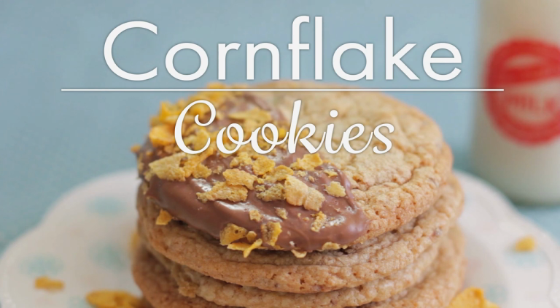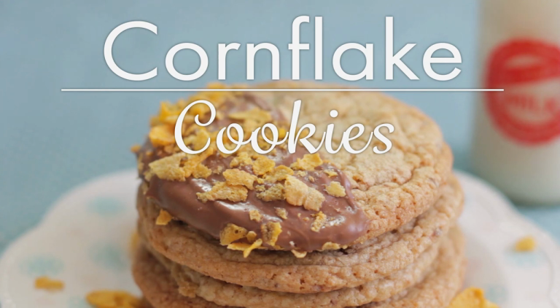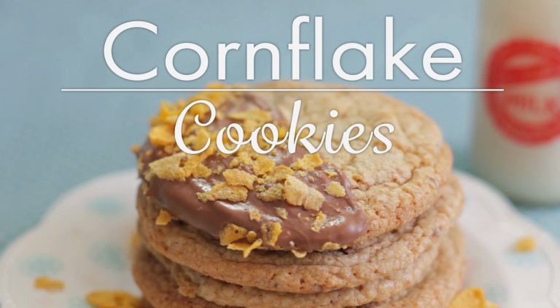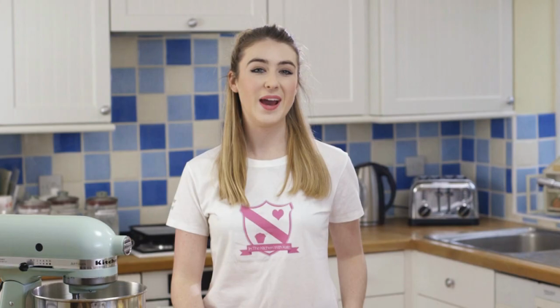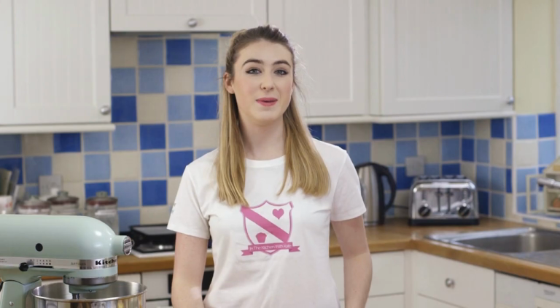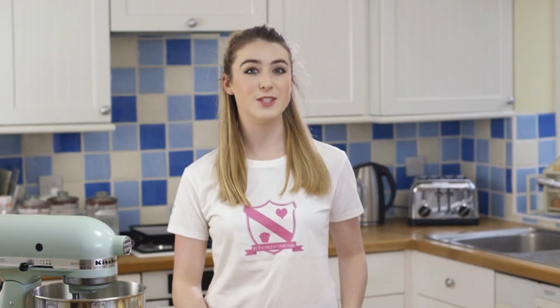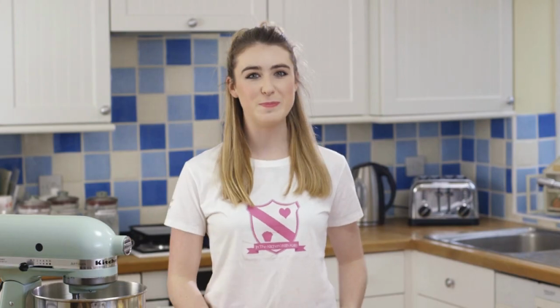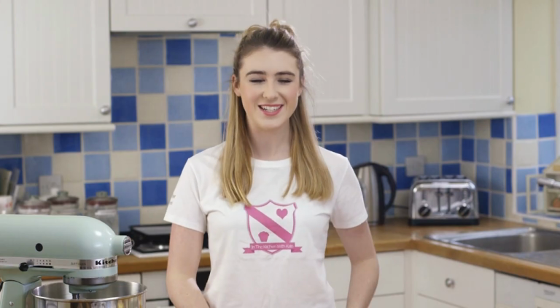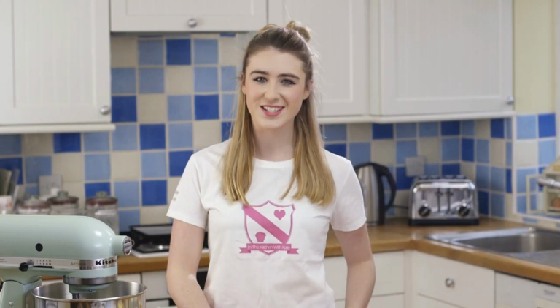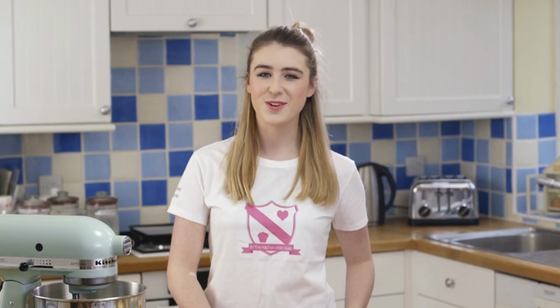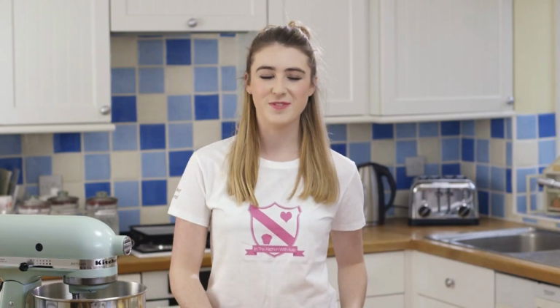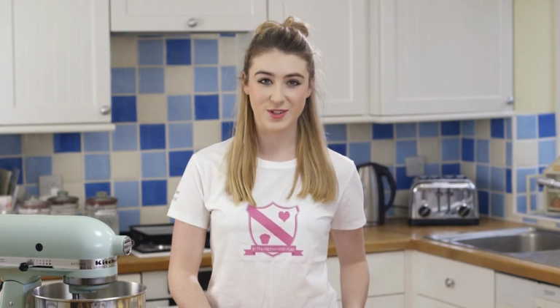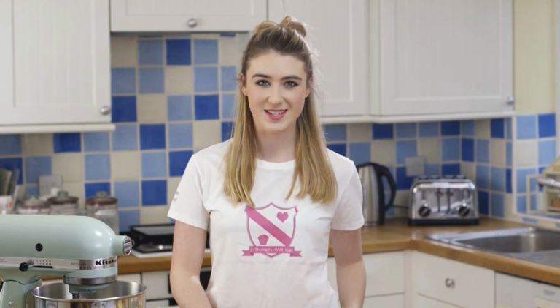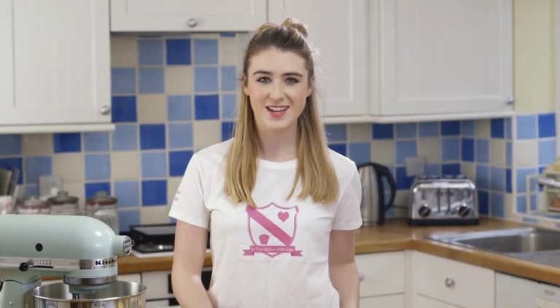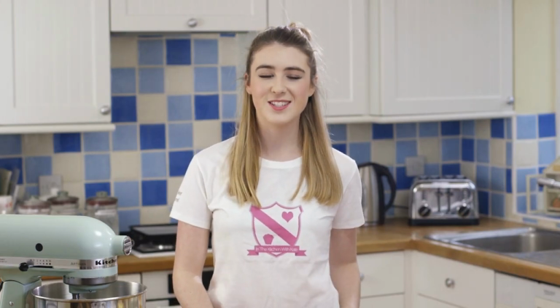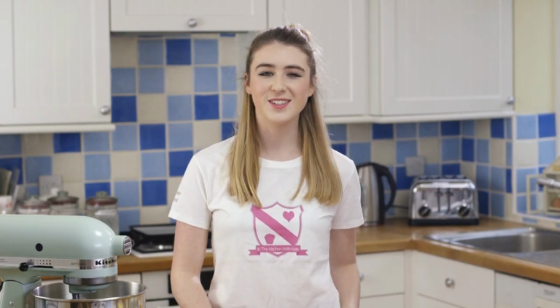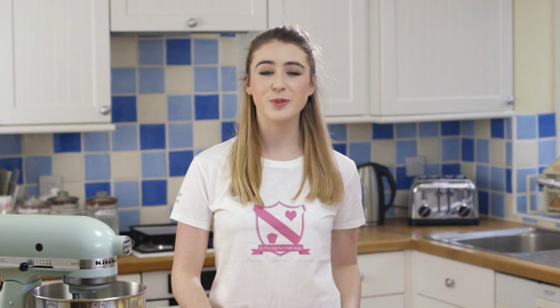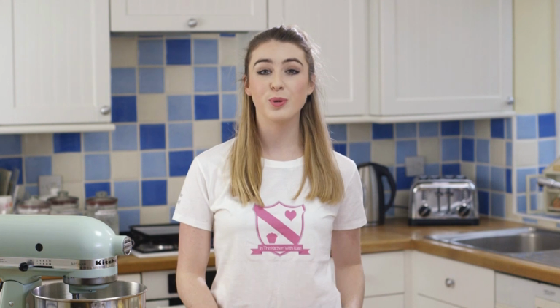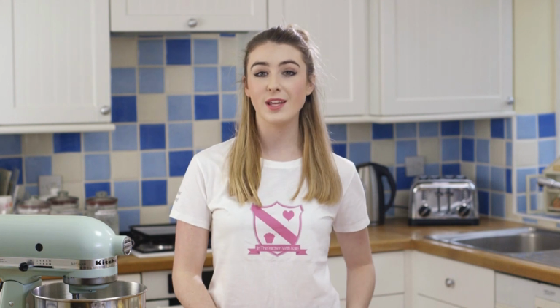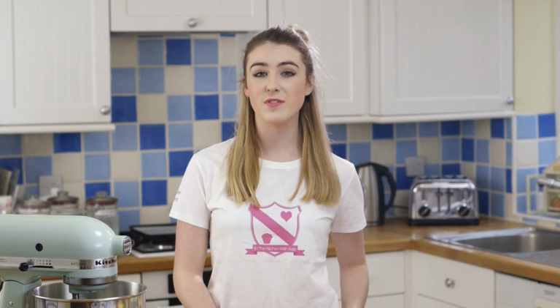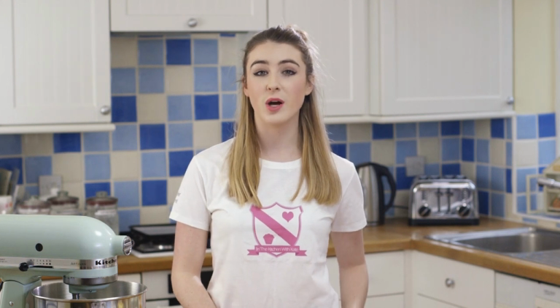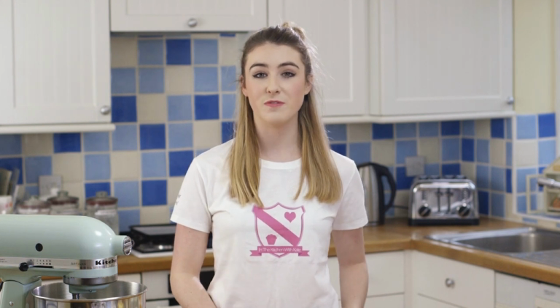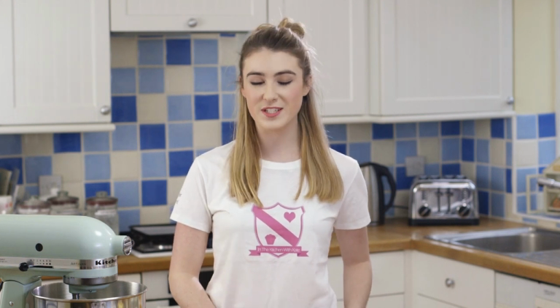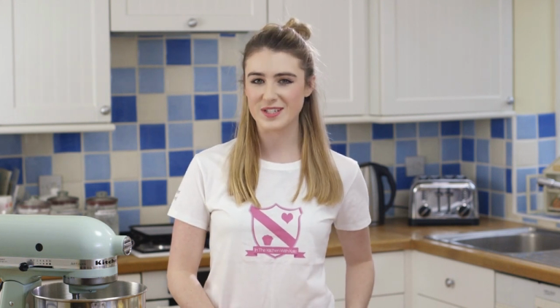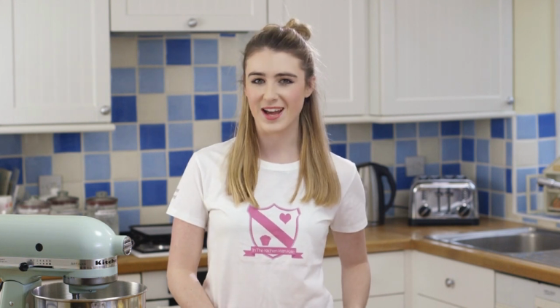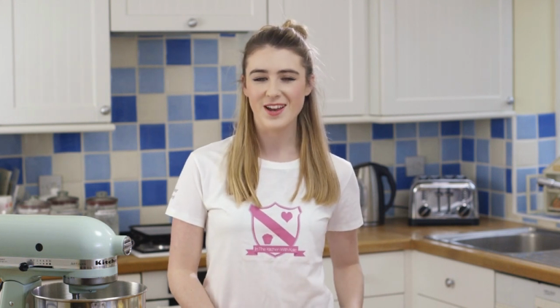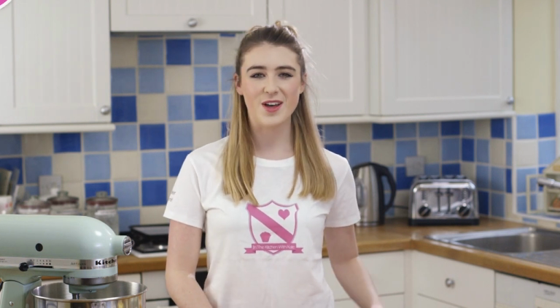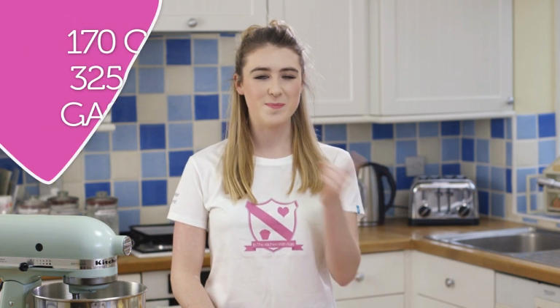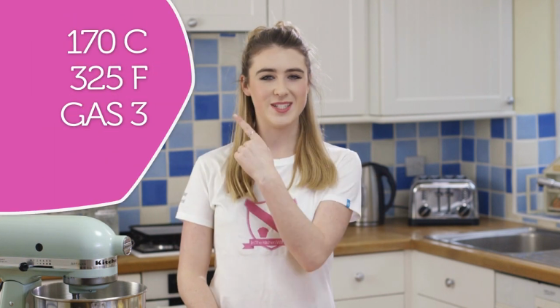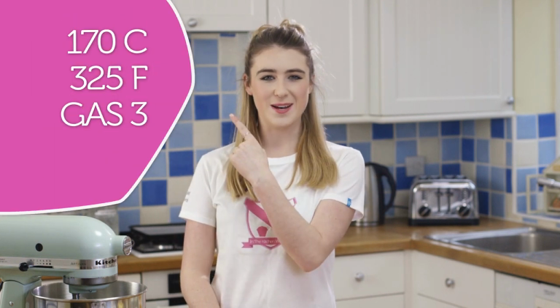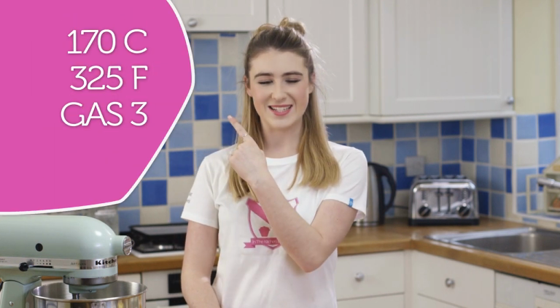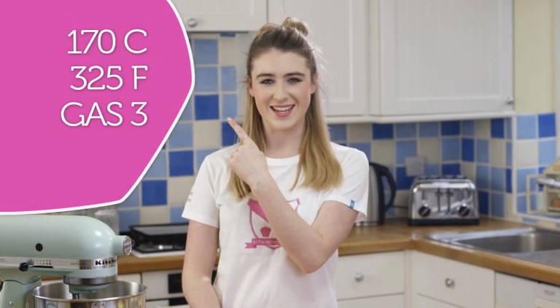Today I'm showing you how to make these super delicious cornflake cookies. To start, you want to preheat your oven to 150 degrees fan; for other temperatures they'll be listed here.